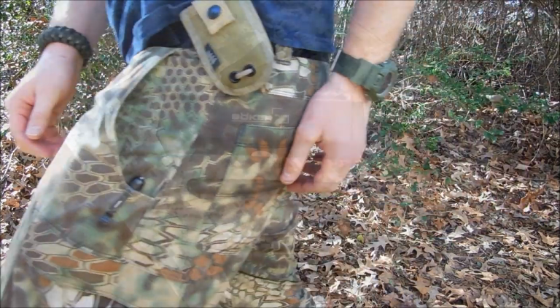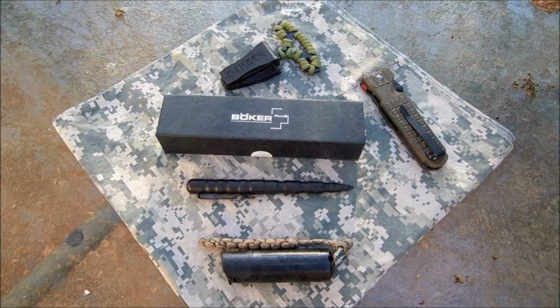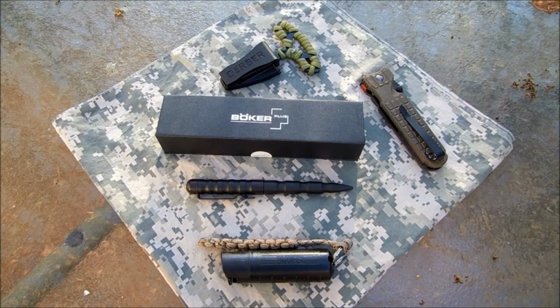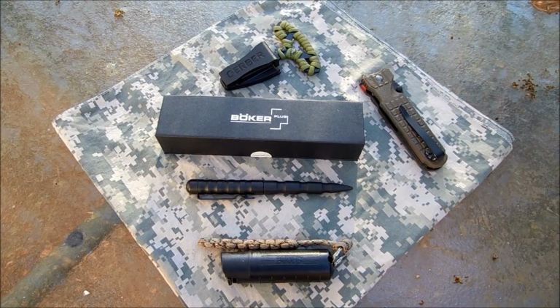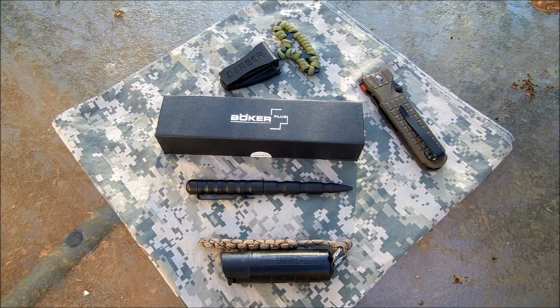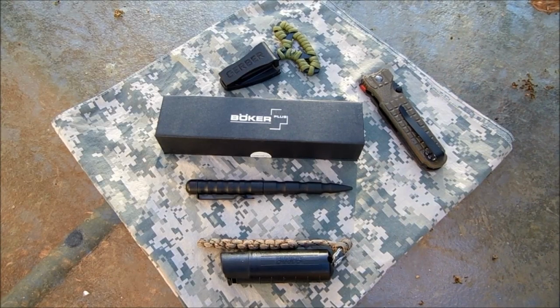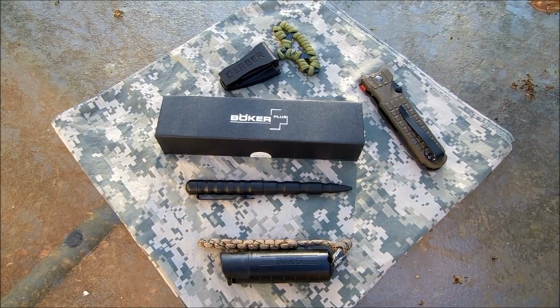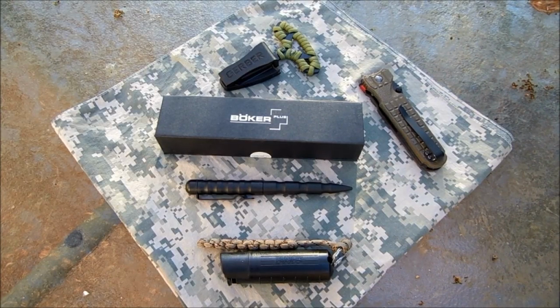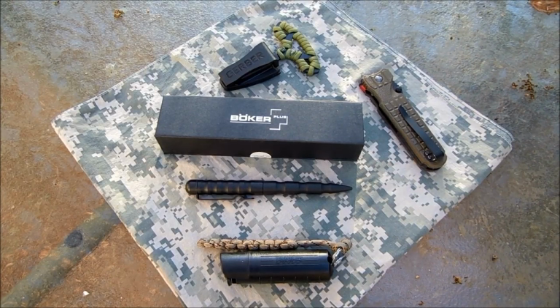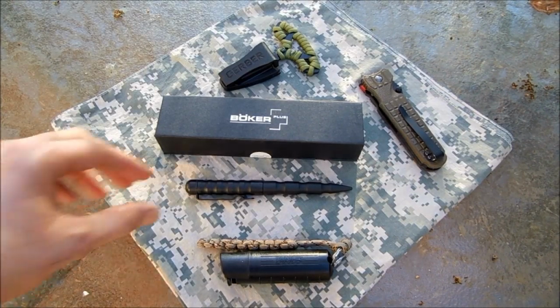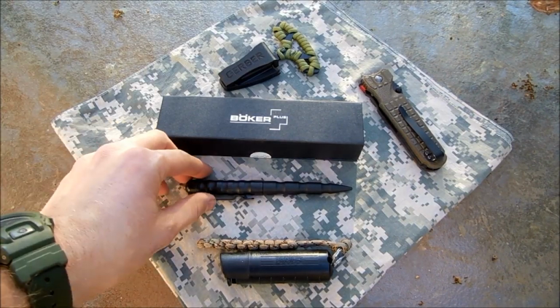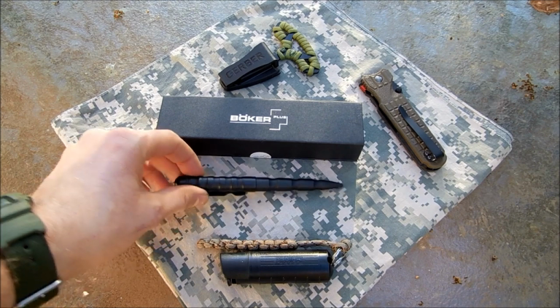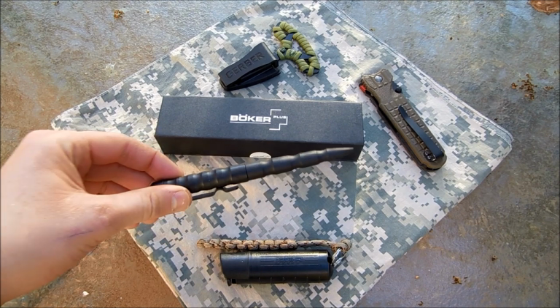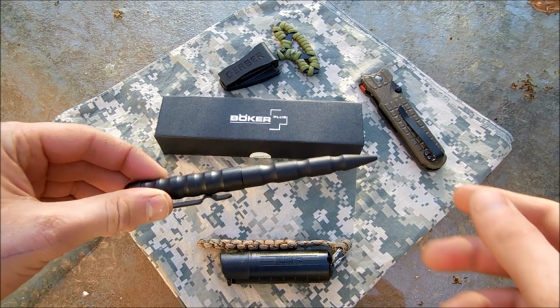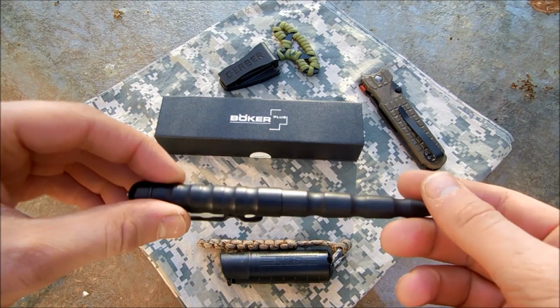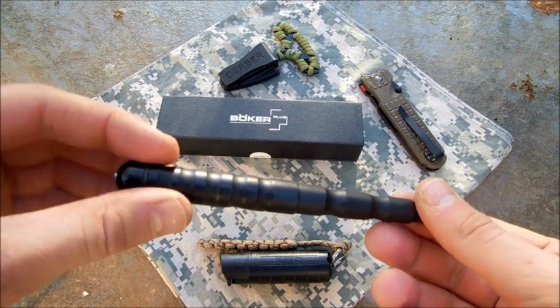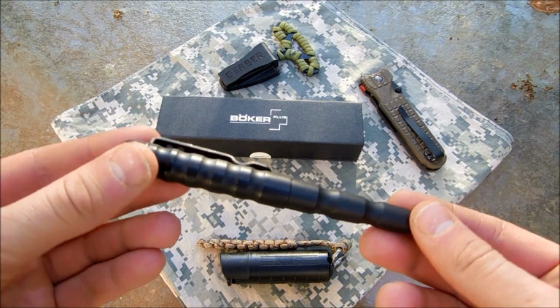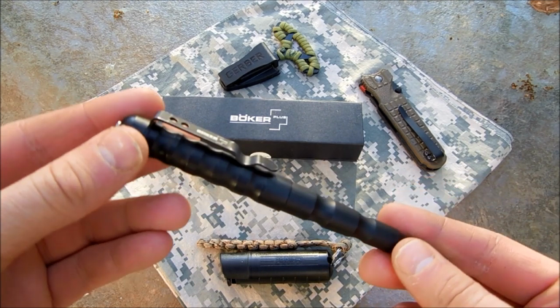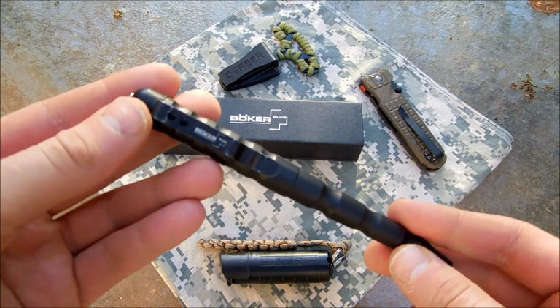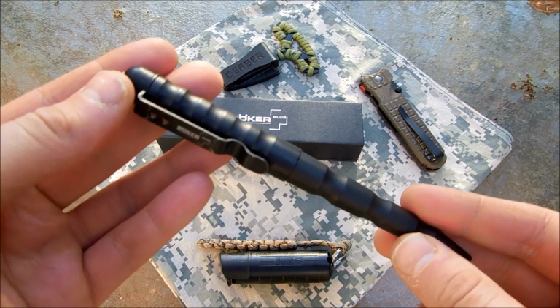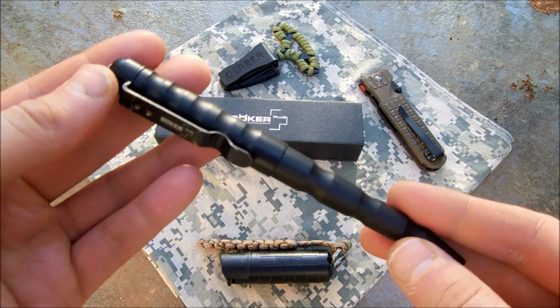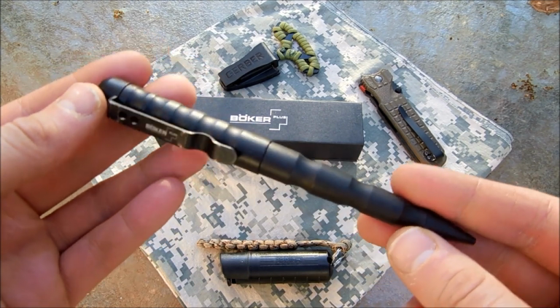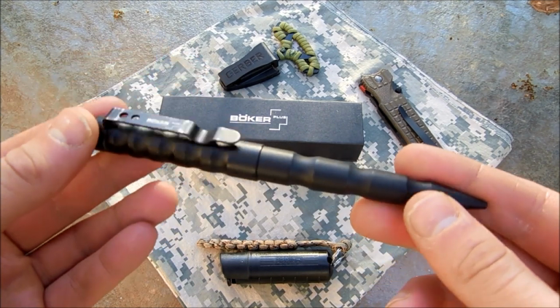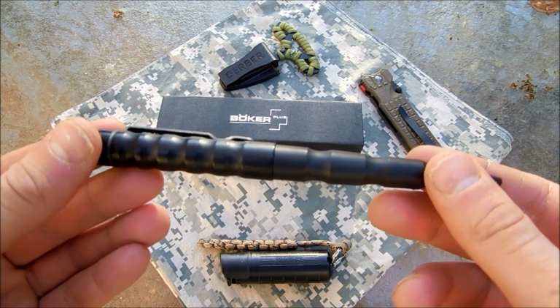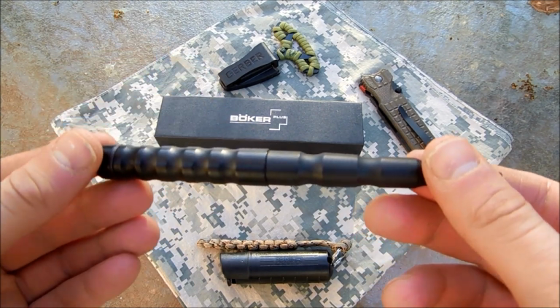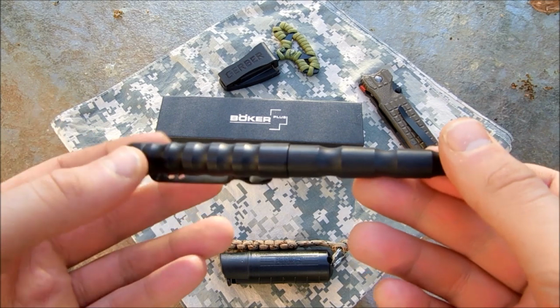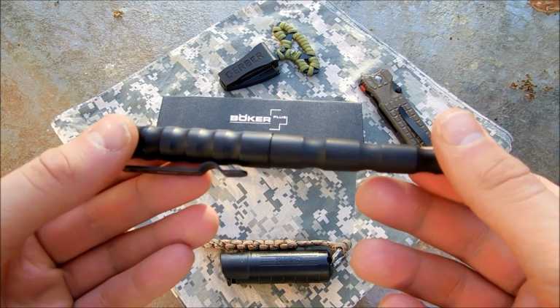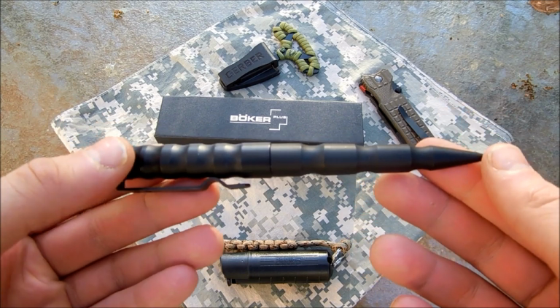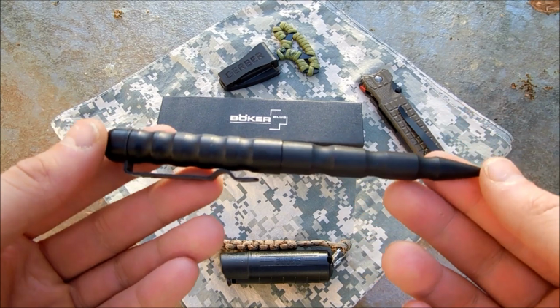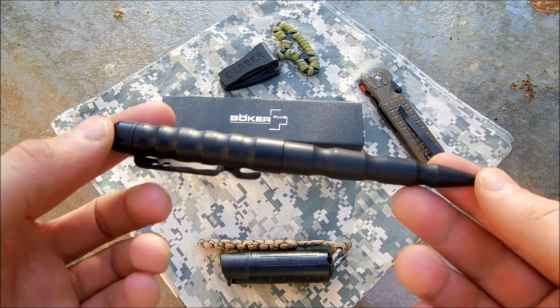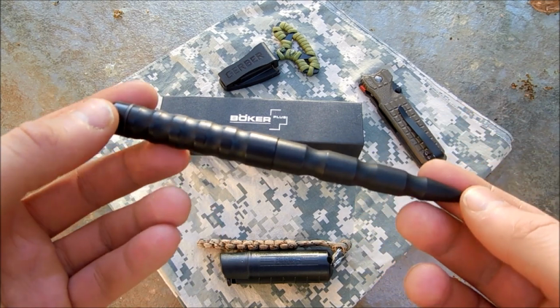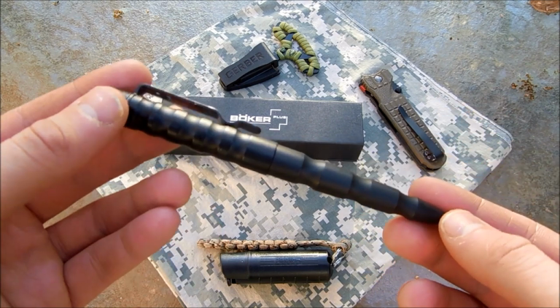Hi, it's Mr. Leonidas here, I hope you're doing well. I just want to show a really neat addition to any self-defense kit or especially an everyday carry kit.